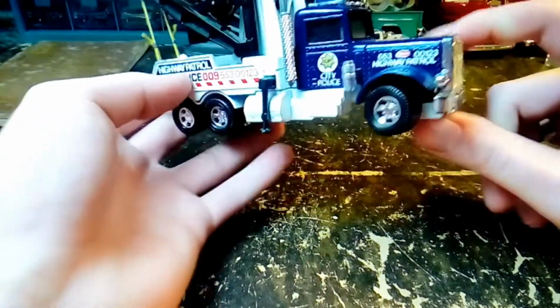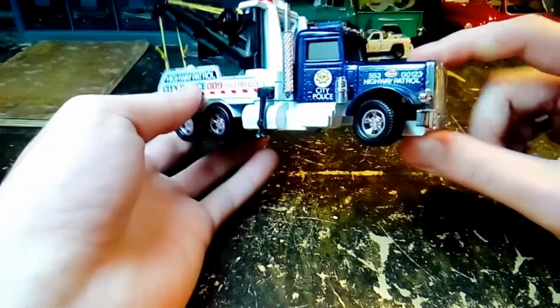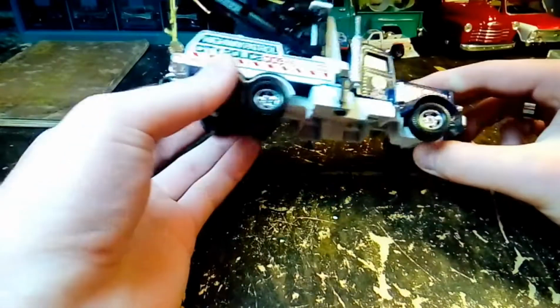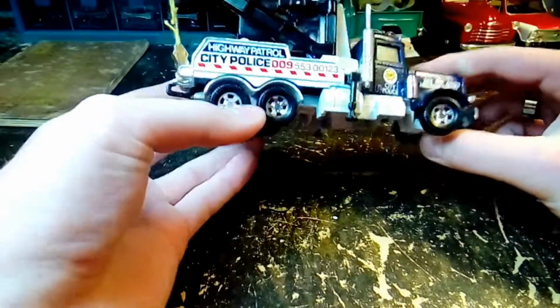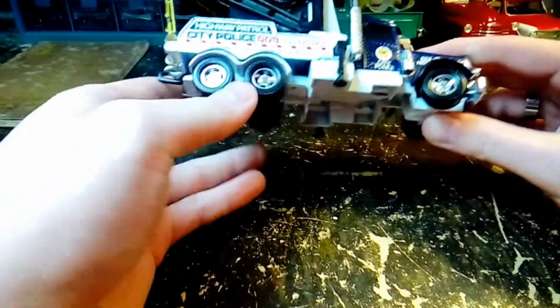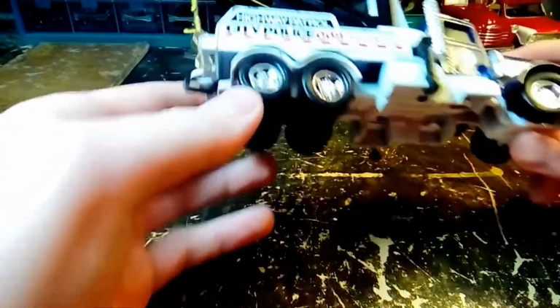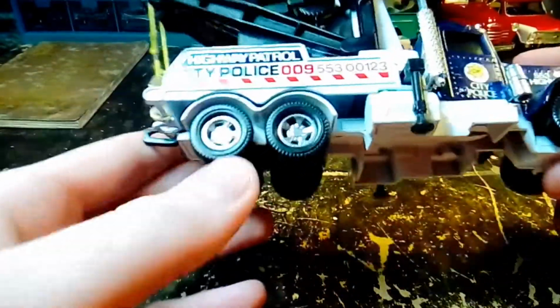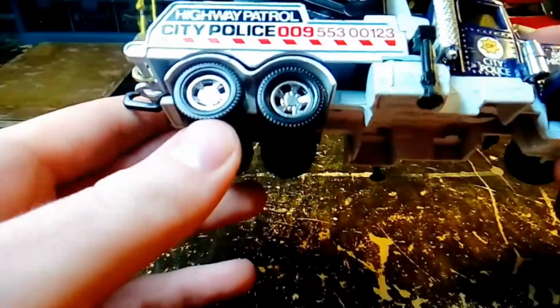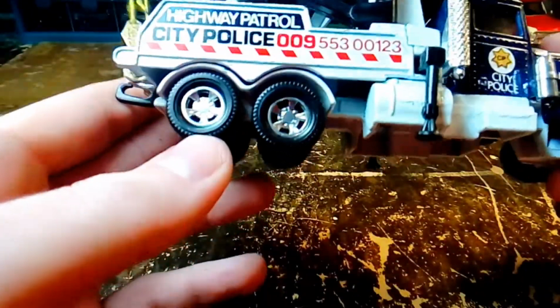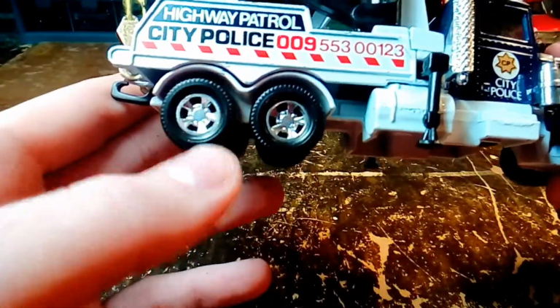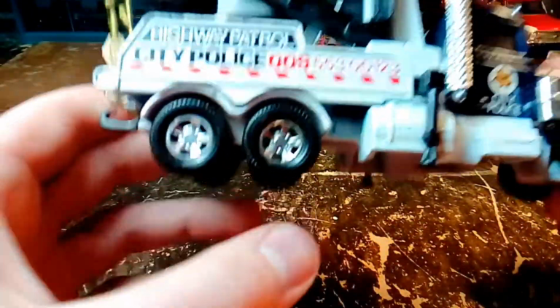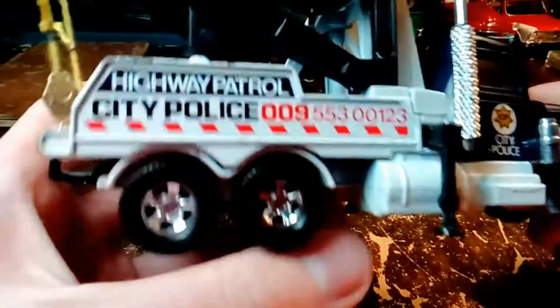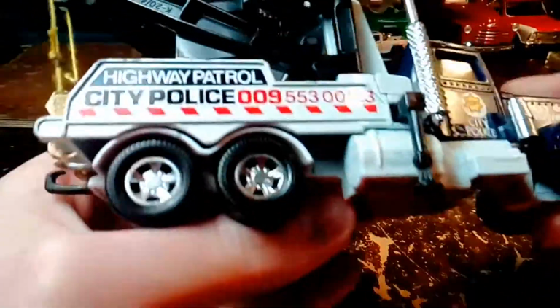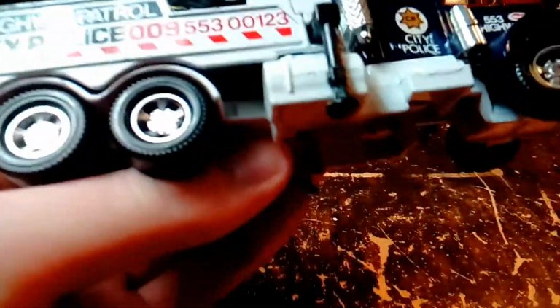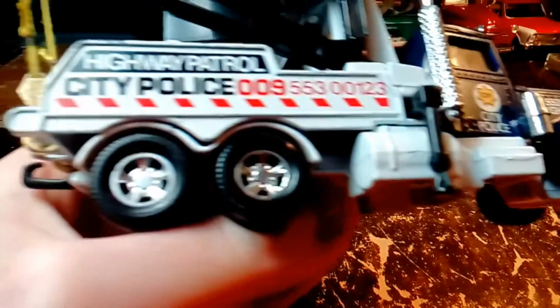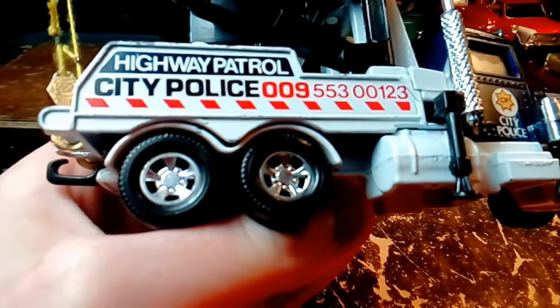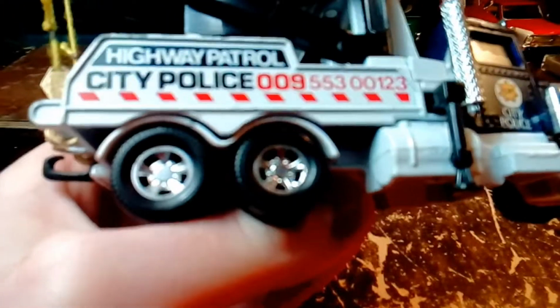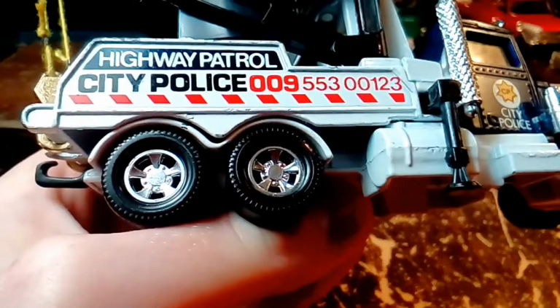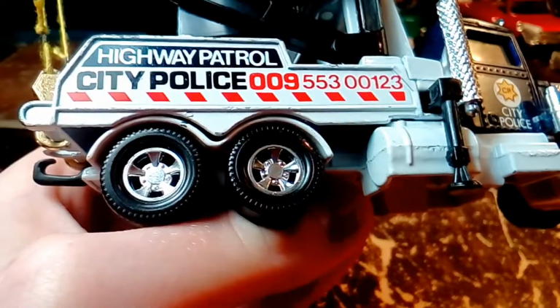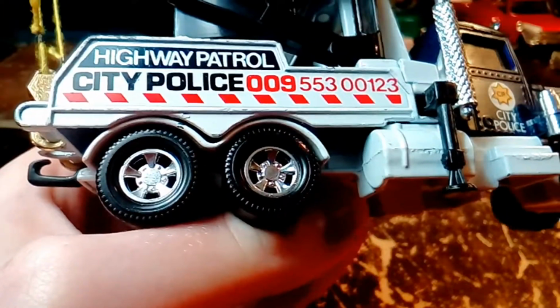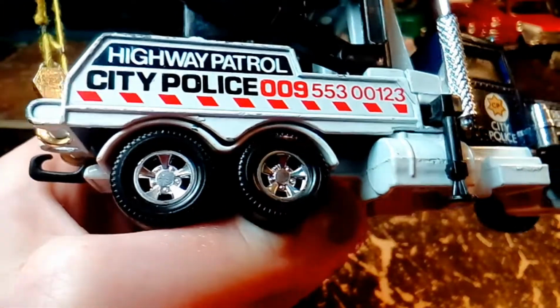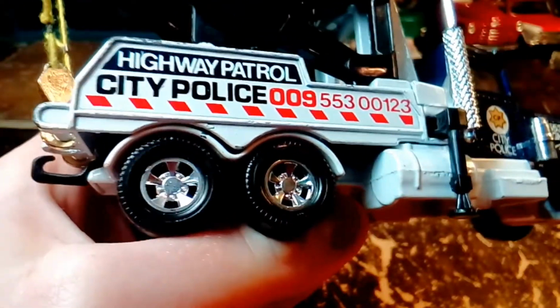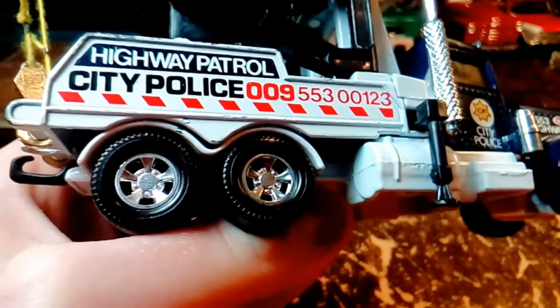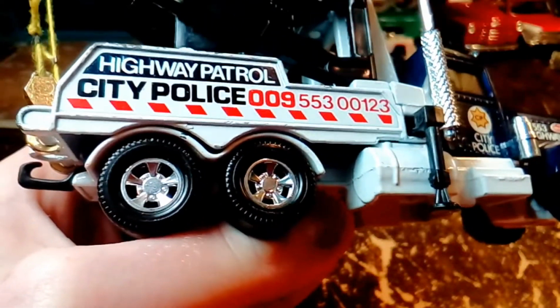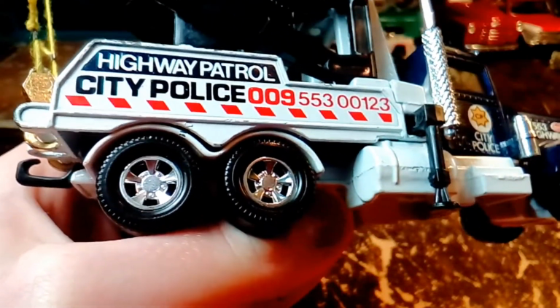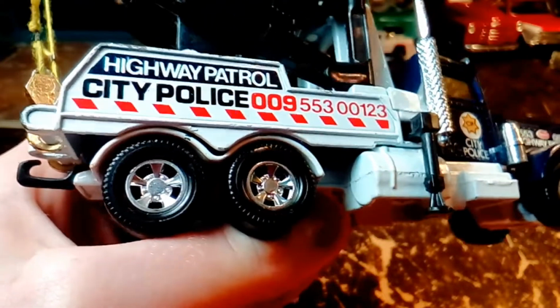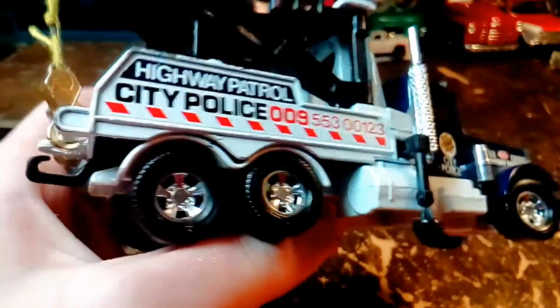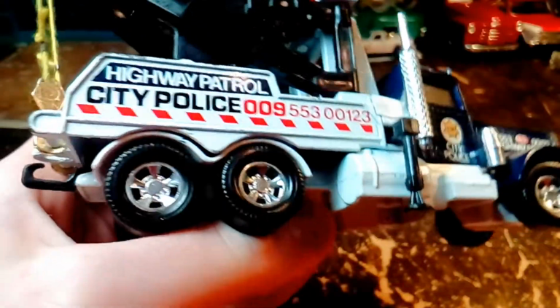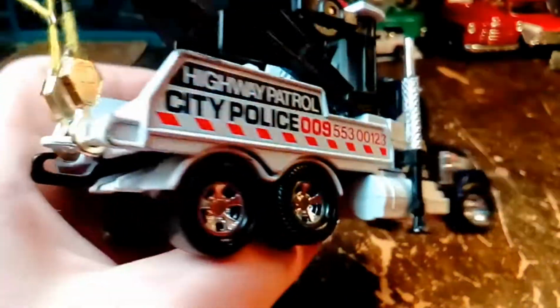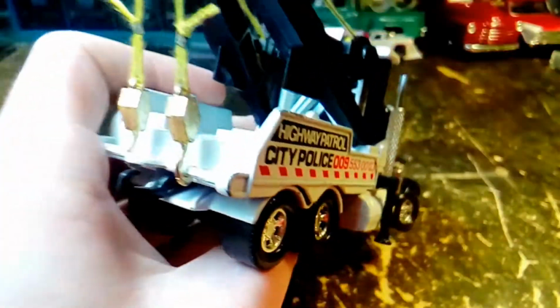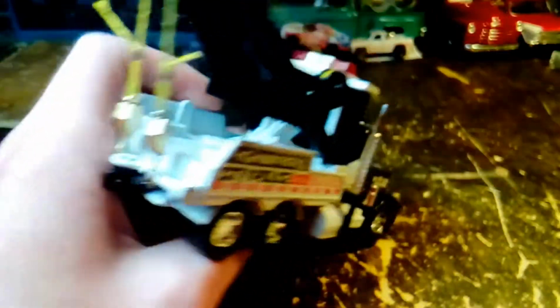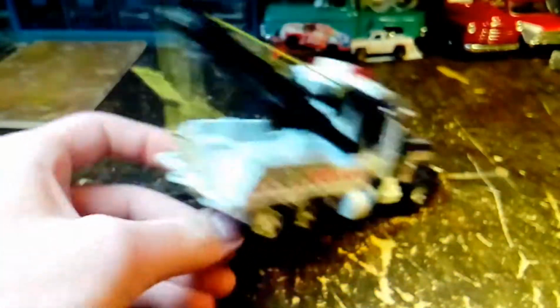I looked this up because I've never seen these wheels before from Matchbox. And I found out these are the correct wheels for this truck — everything's correct on this truck.